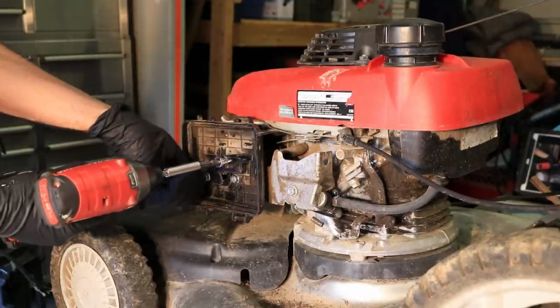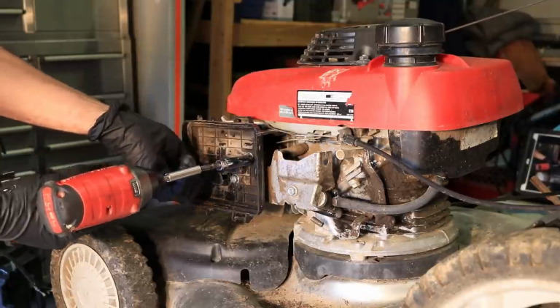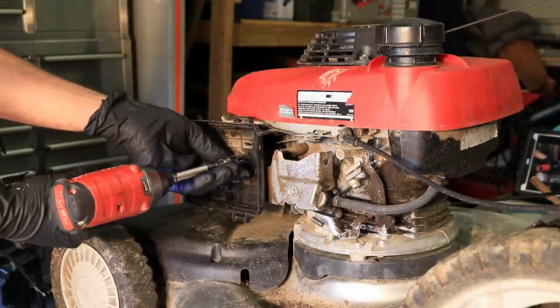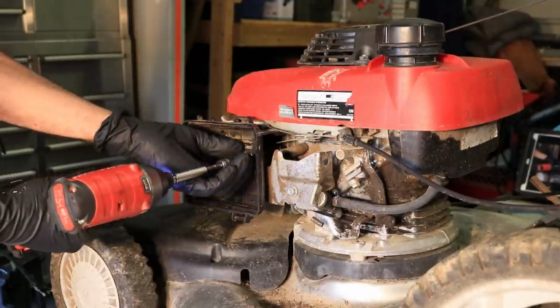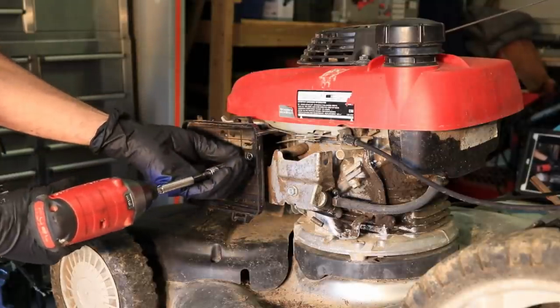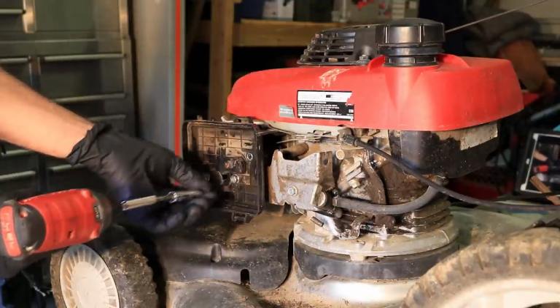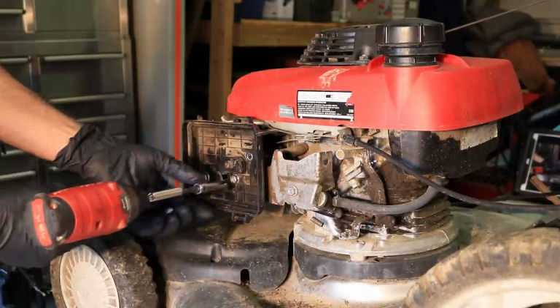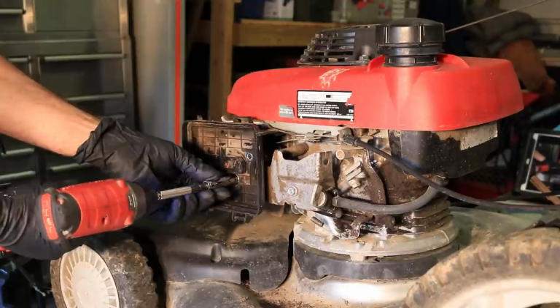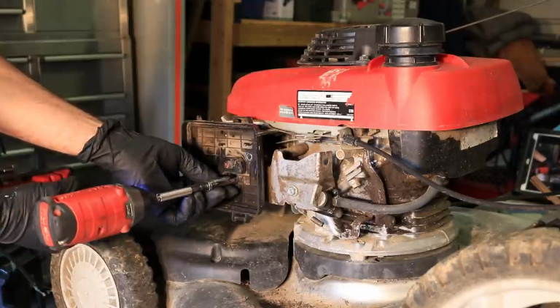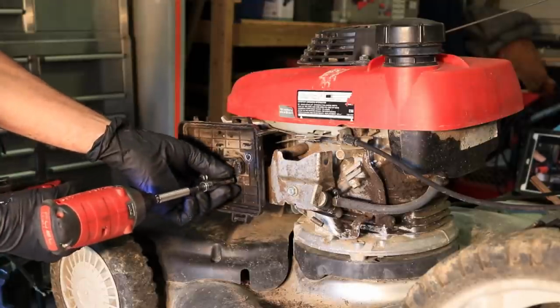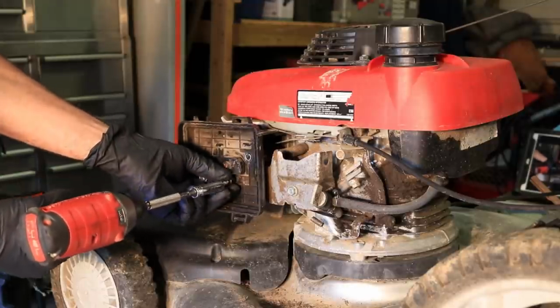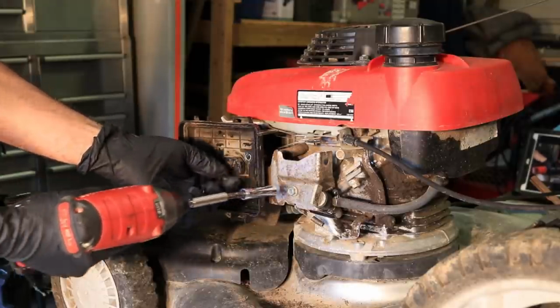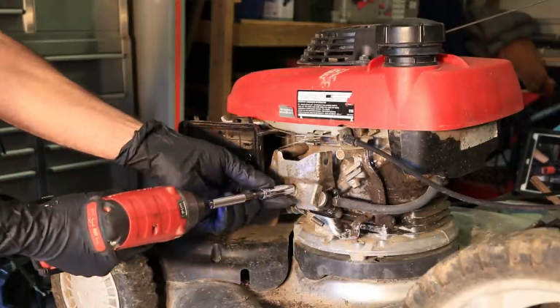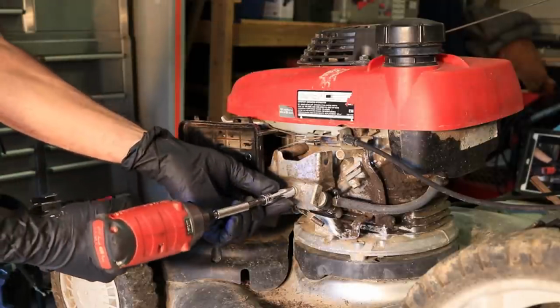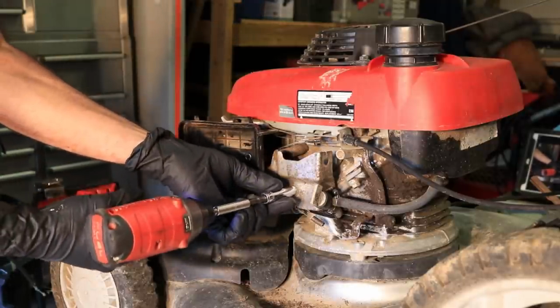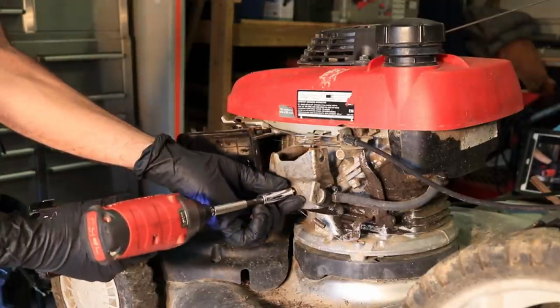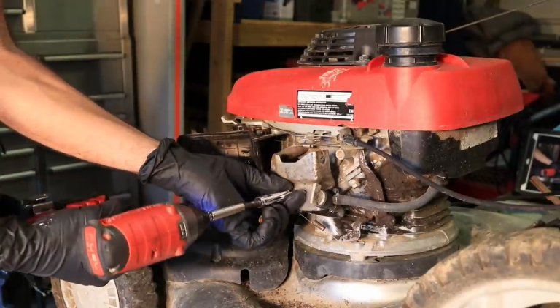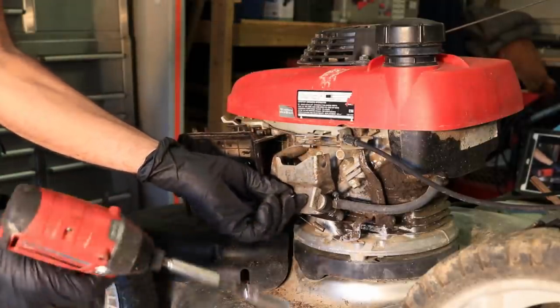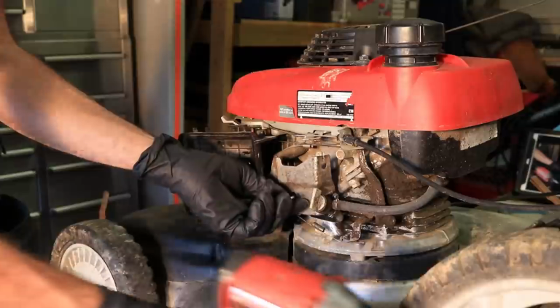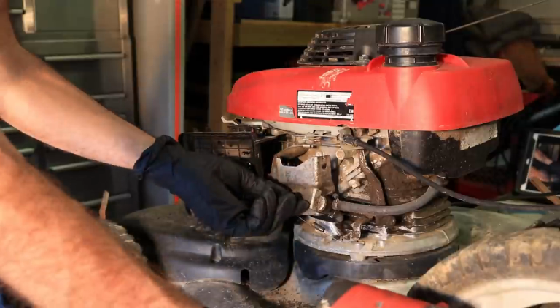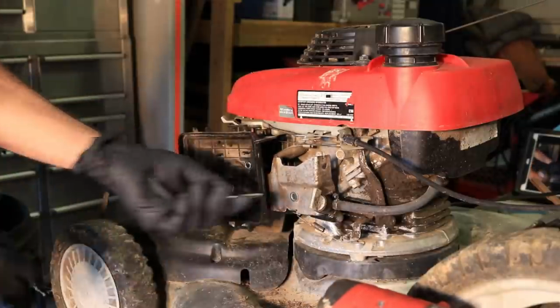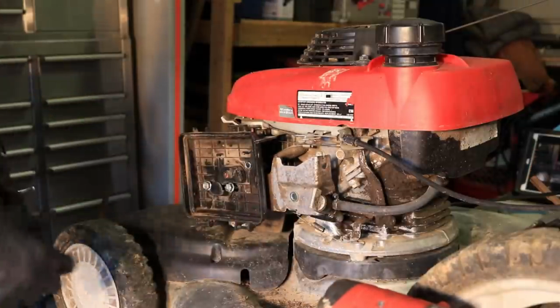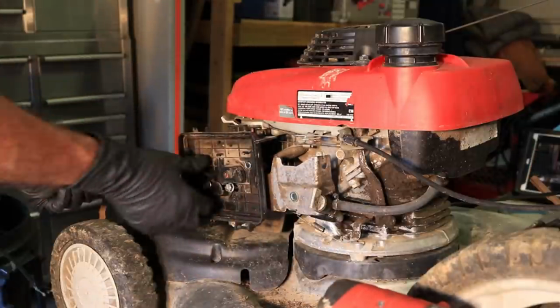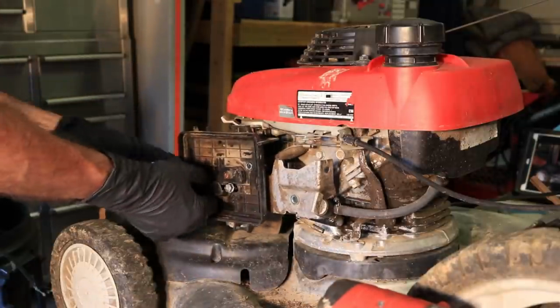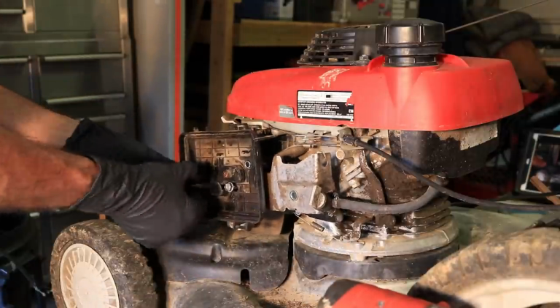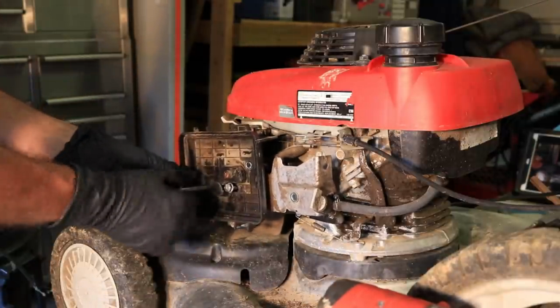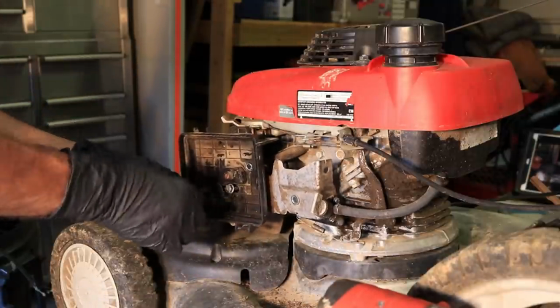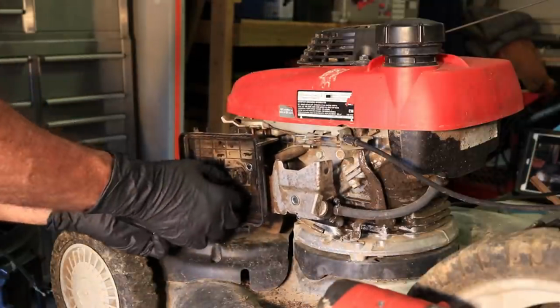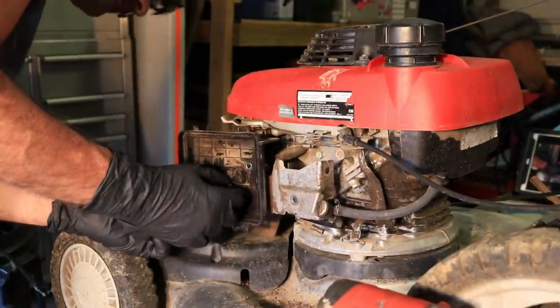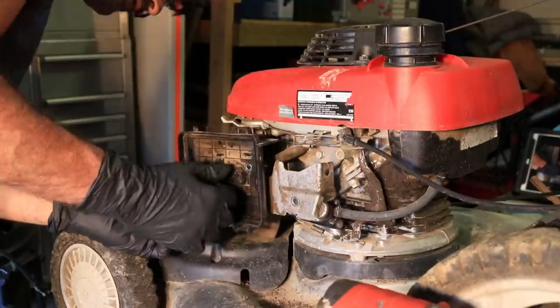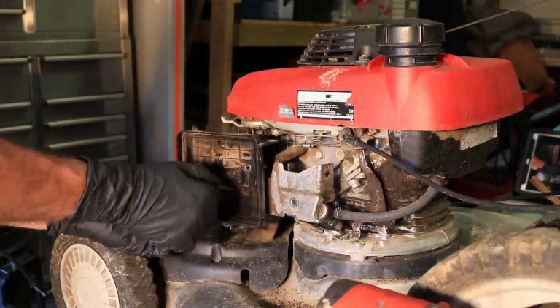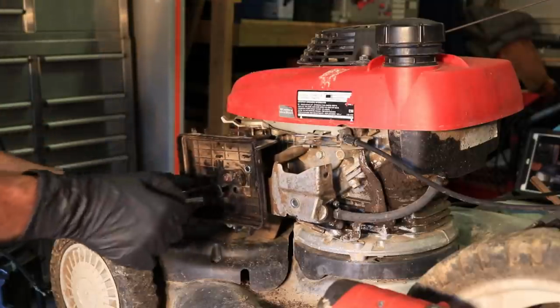I kind of don't like this Honda design honestly, because you have to pull the whole thing apart all at once. To me the Briggs and Stratton just has a better design, but it is what it is.